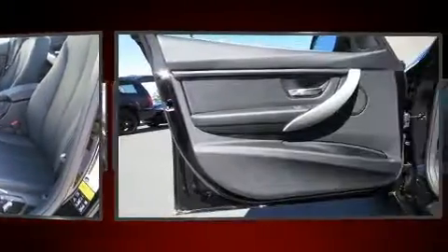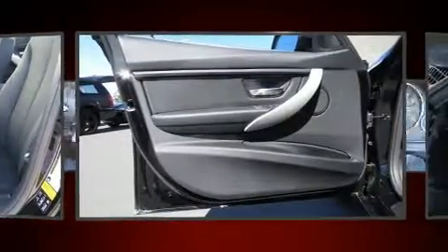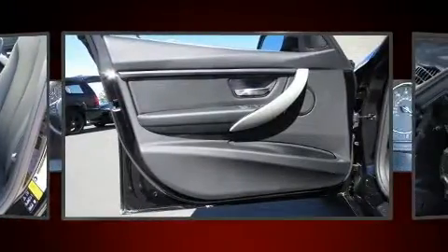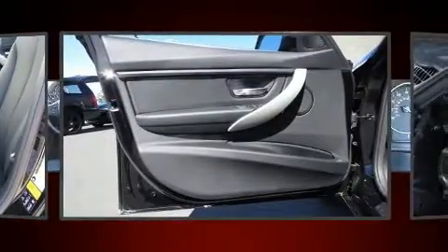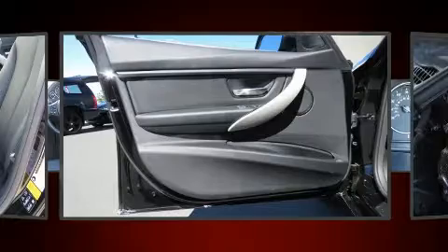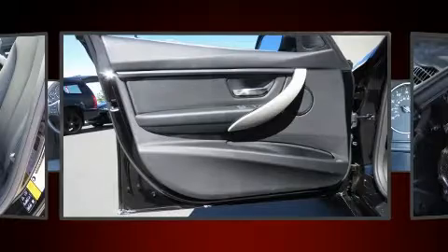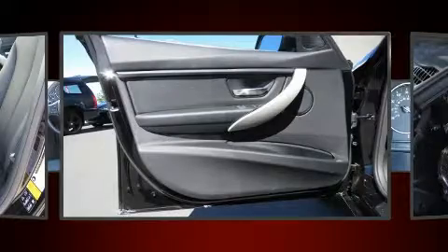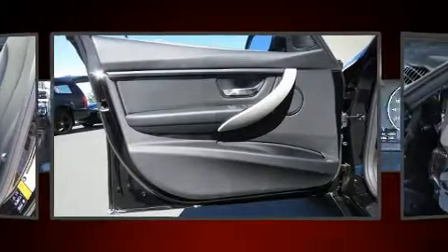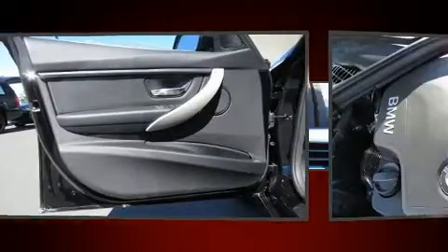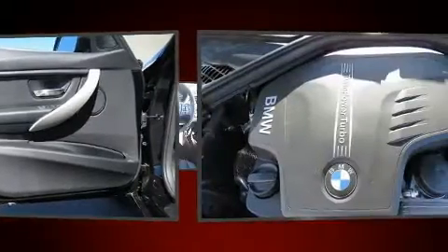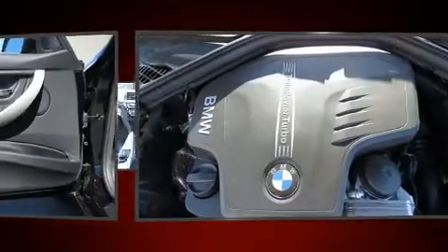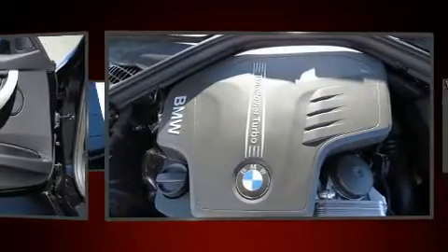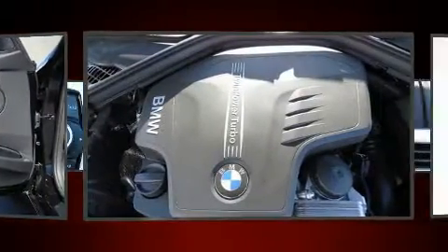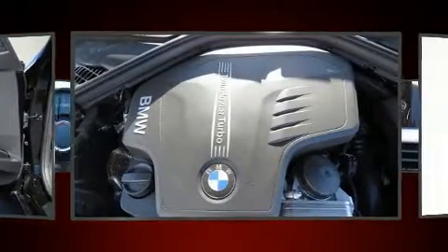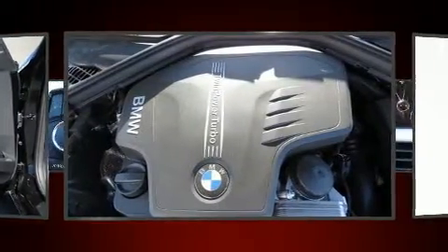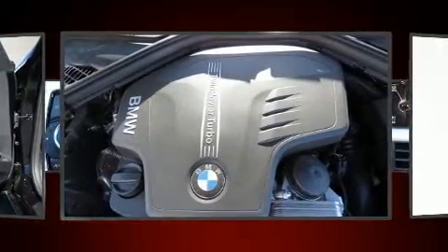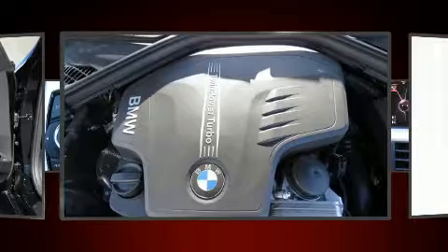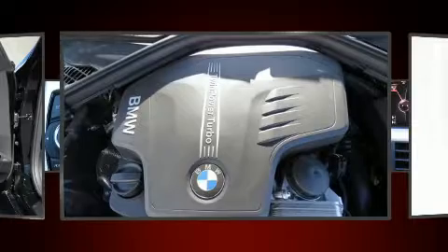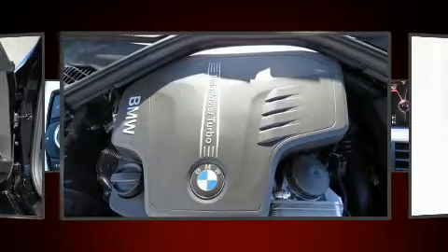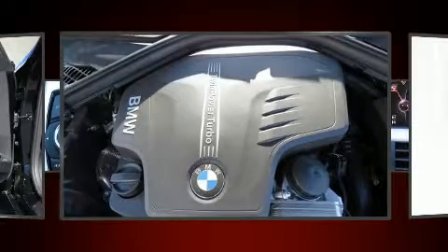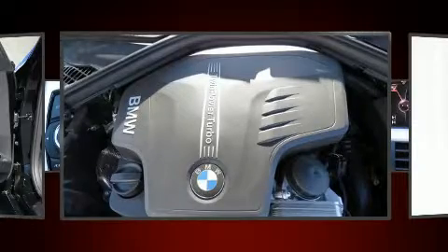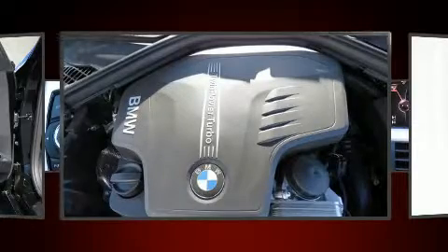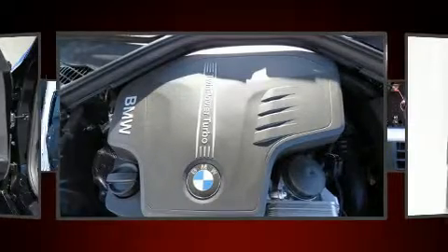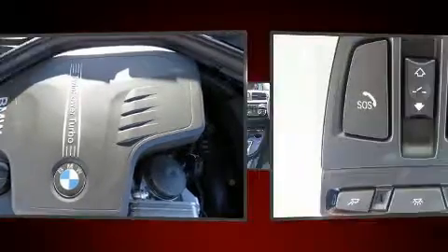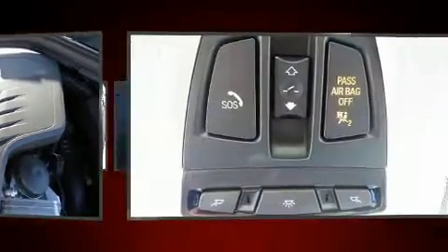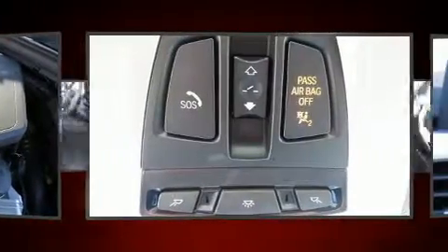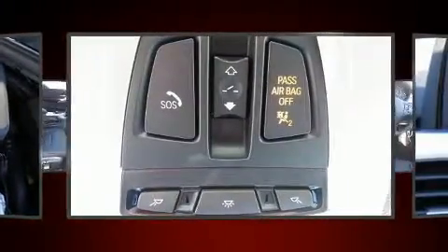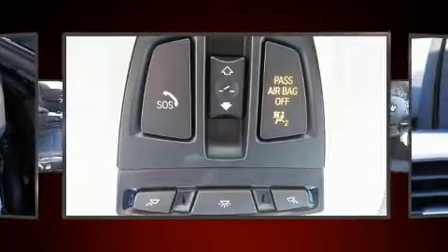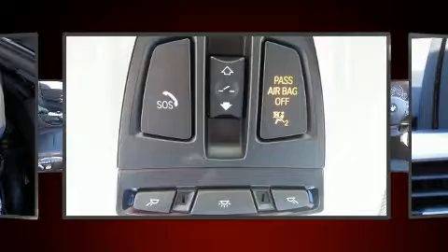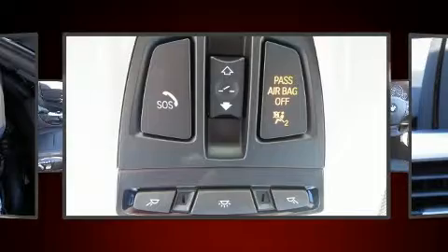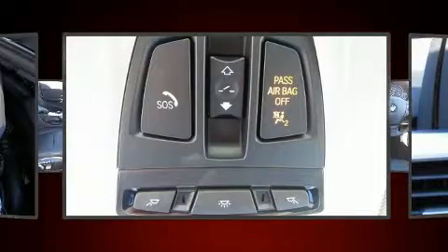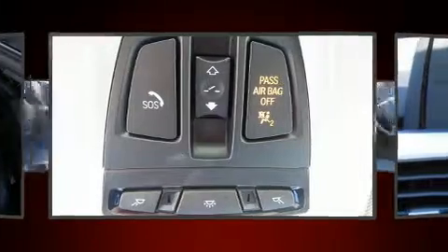Premium sound drives nine speakers, providing you and your passengers a sensational audio experience. You'll never lose visibility with rain-sensing wipers, which activate automatically when the drops start to fall.